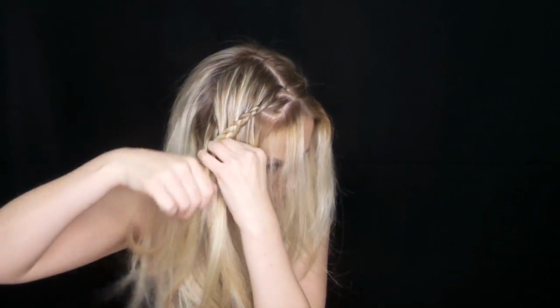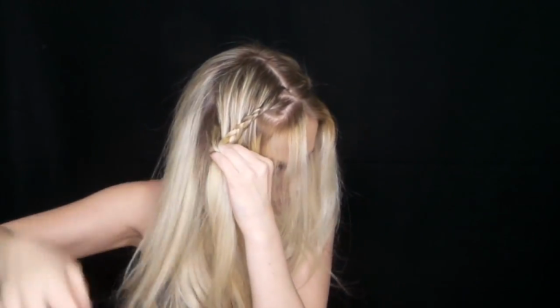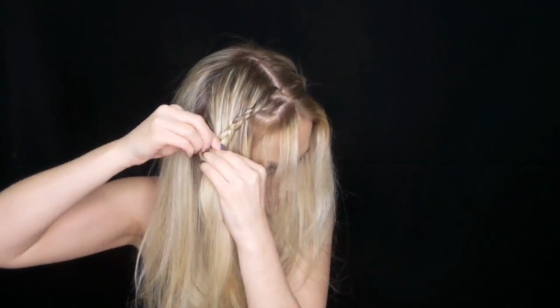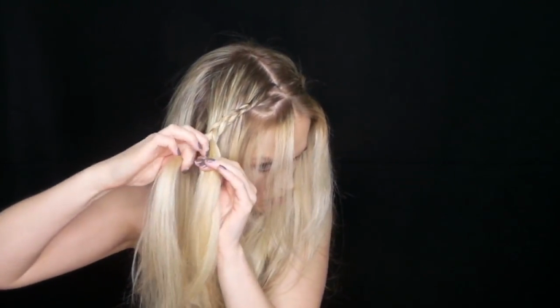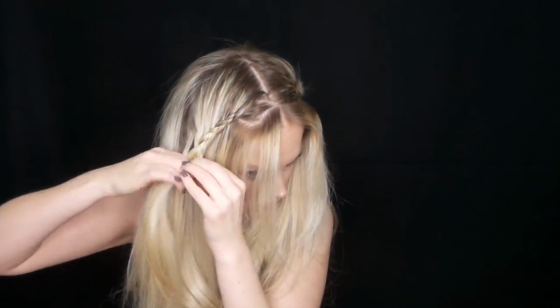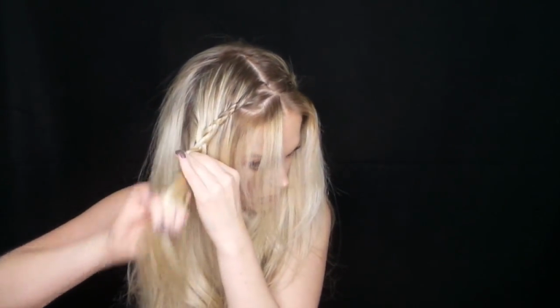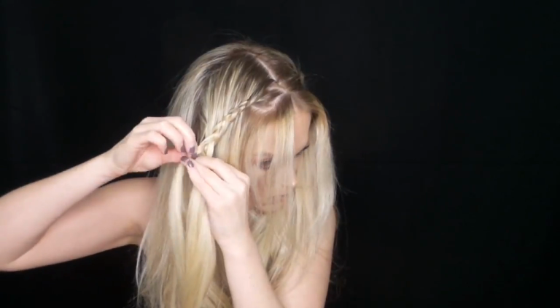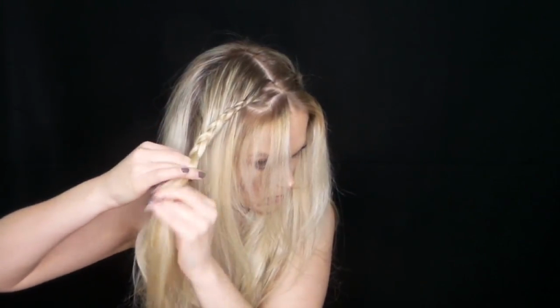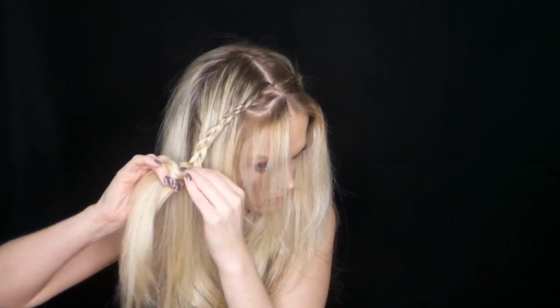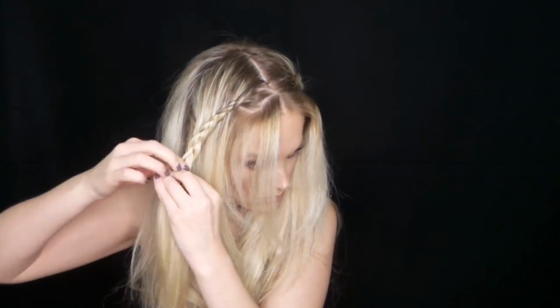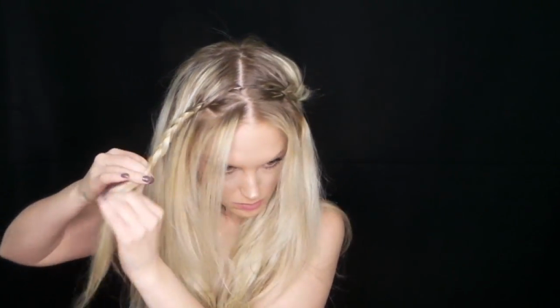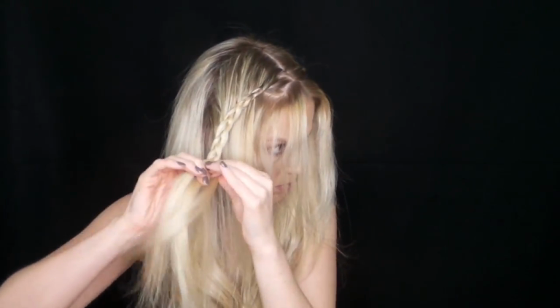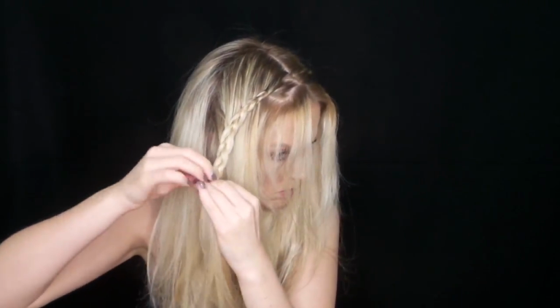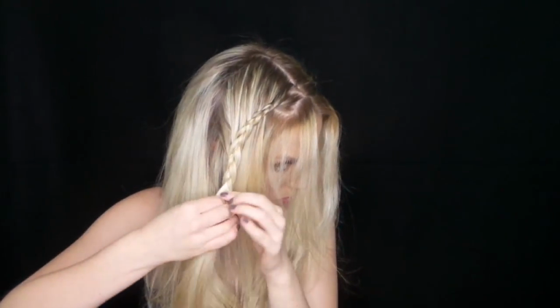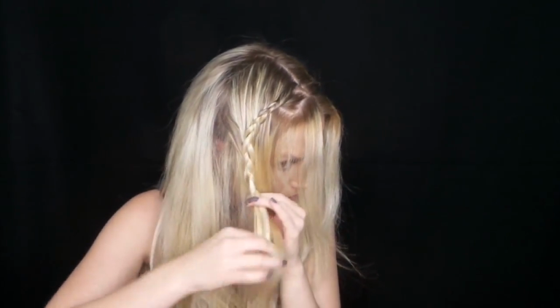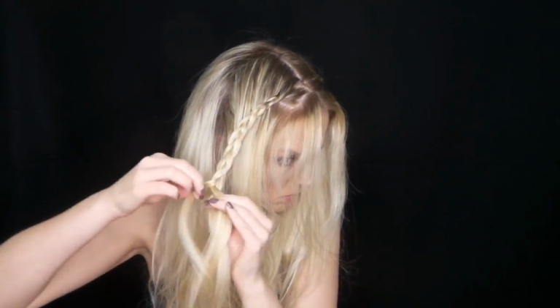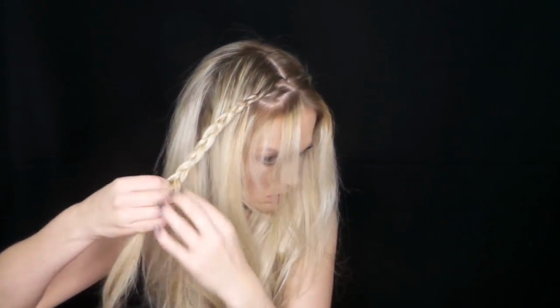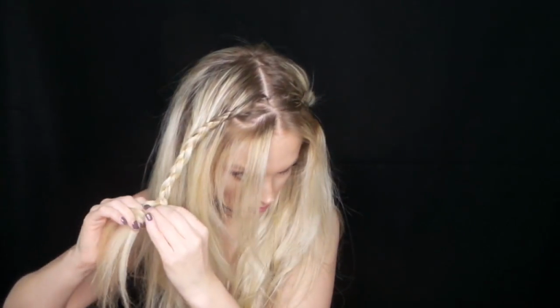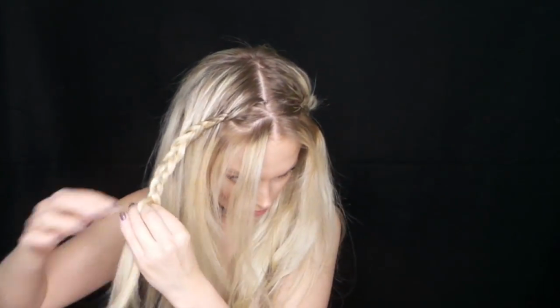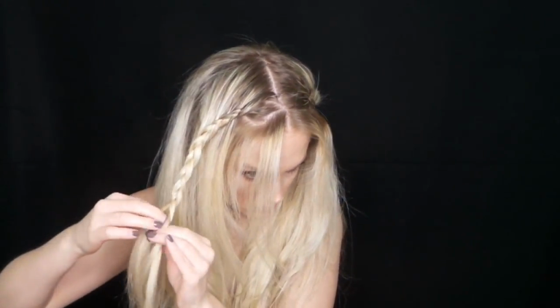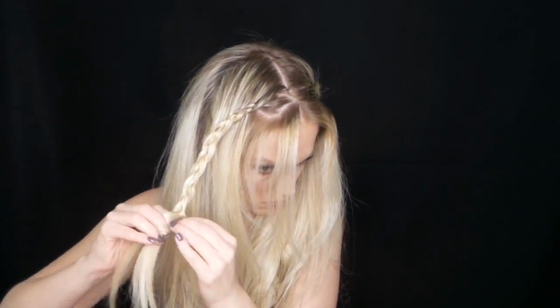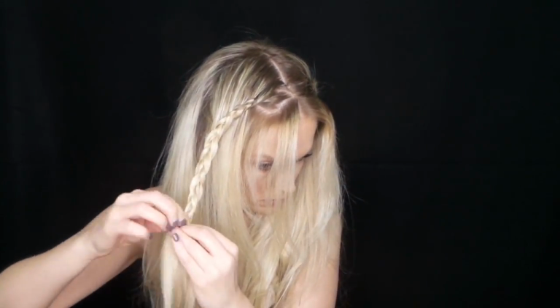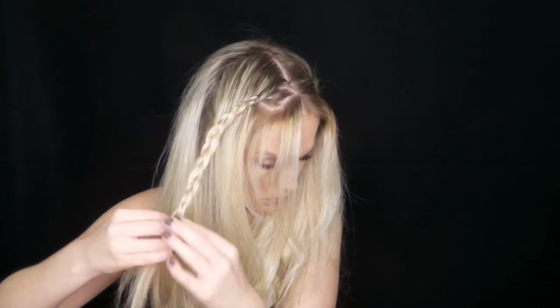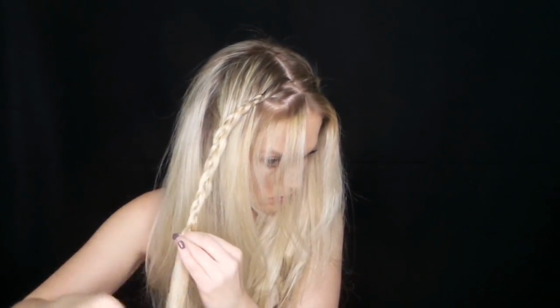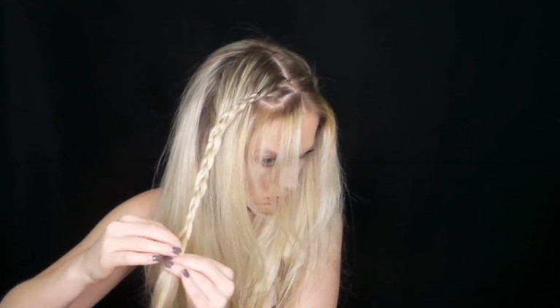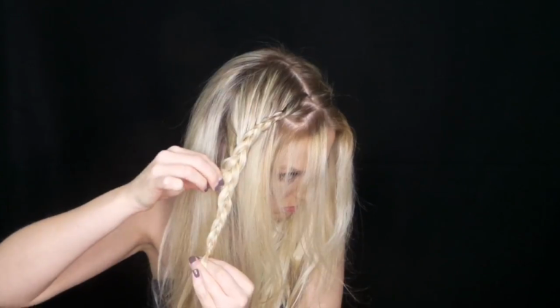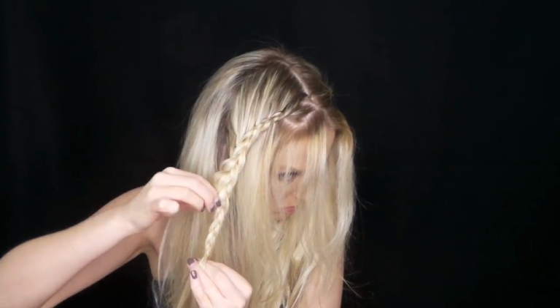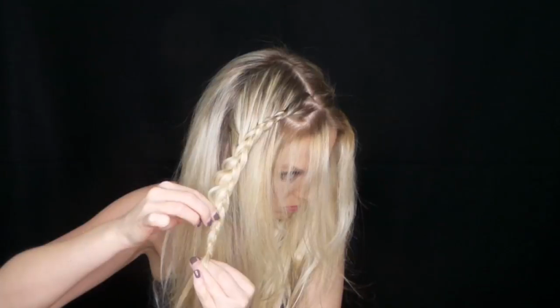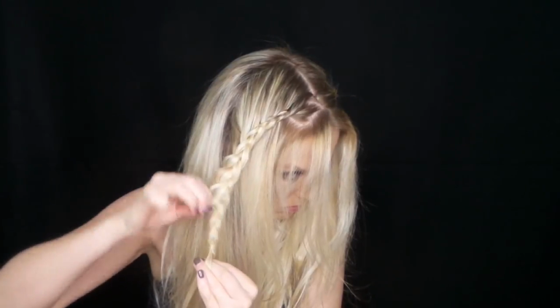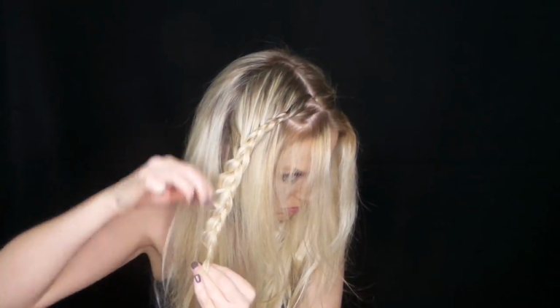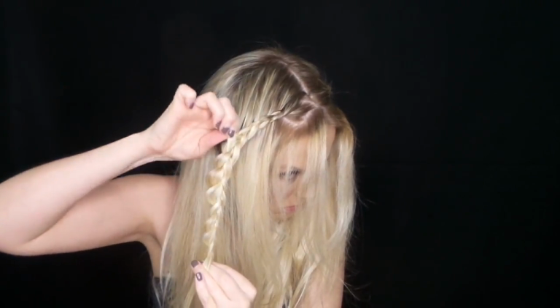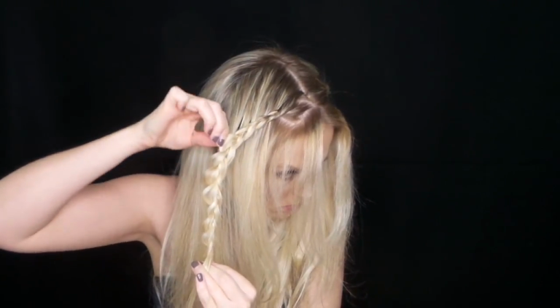It's really hard for me to braid my own hair. Like, give me someone else's head and I can braid any which way you want. For myself, I don't know what it is — maybe it's just because I can't see as well as when braiding someone else's hair, but it's kind of difficult. Let me know if you guys have the same sort of issues down below.